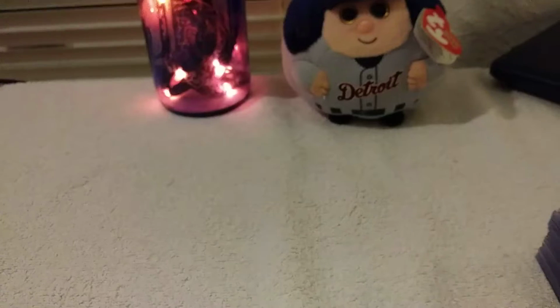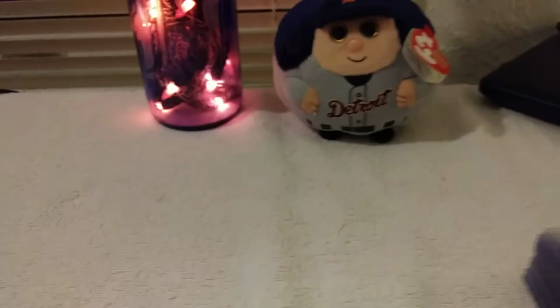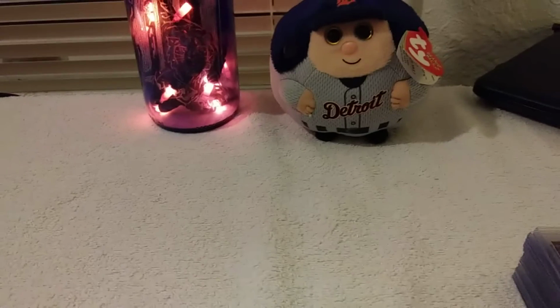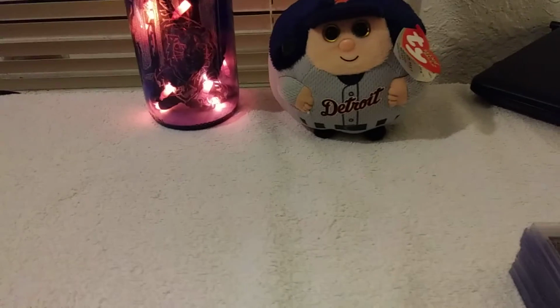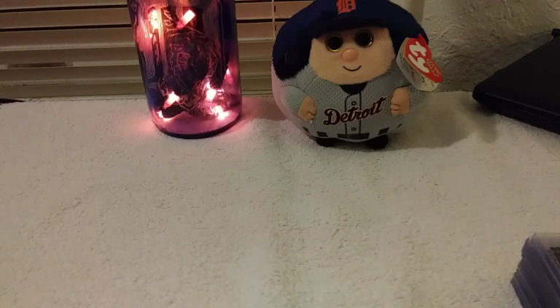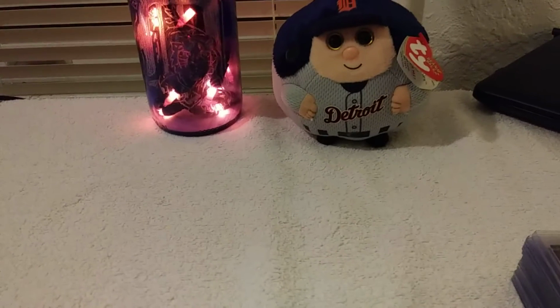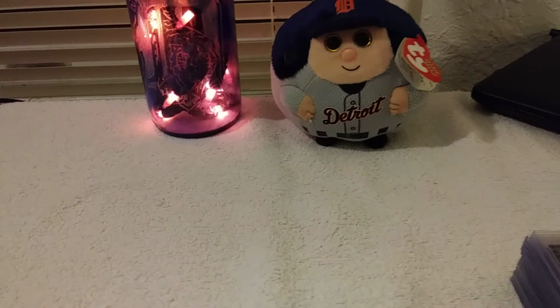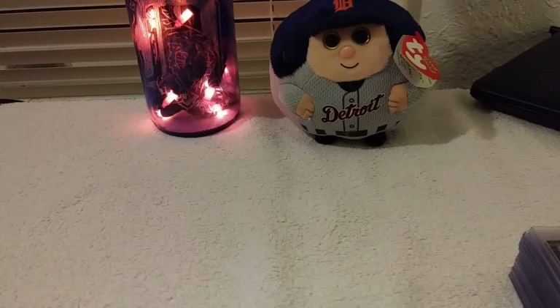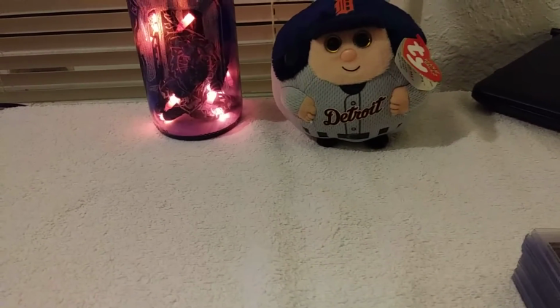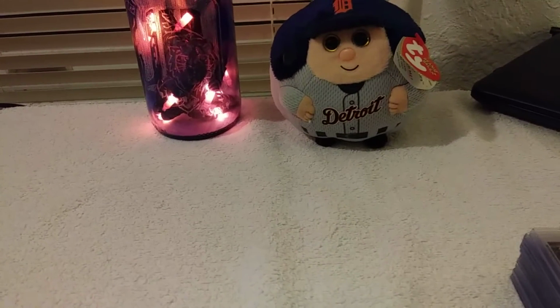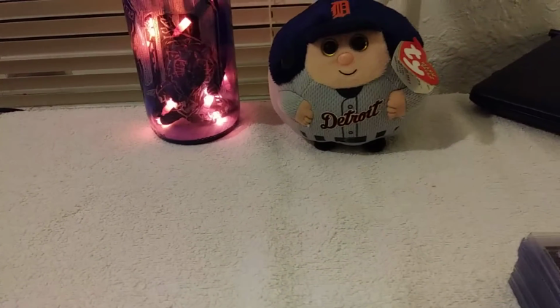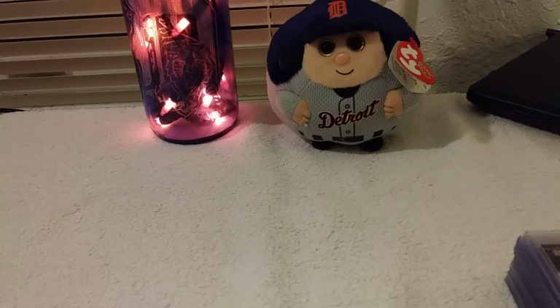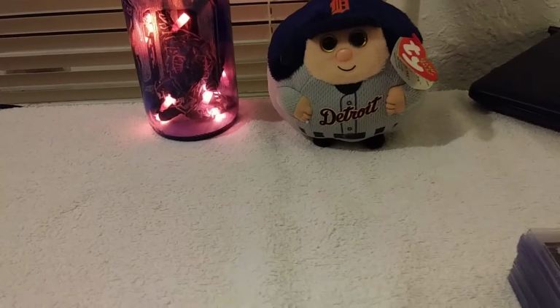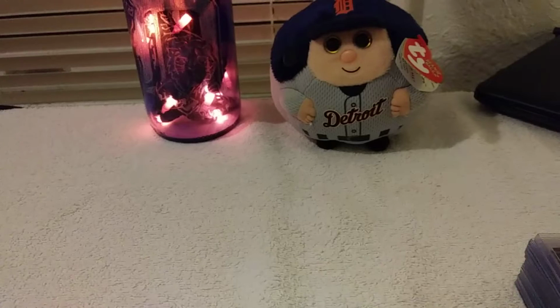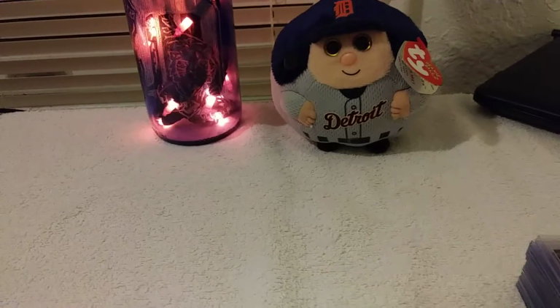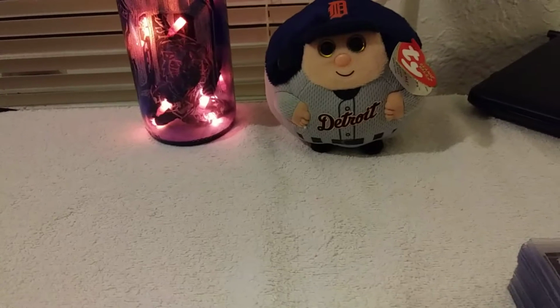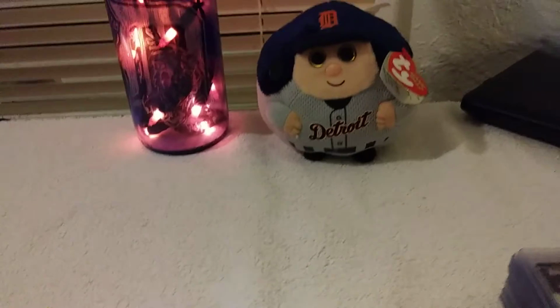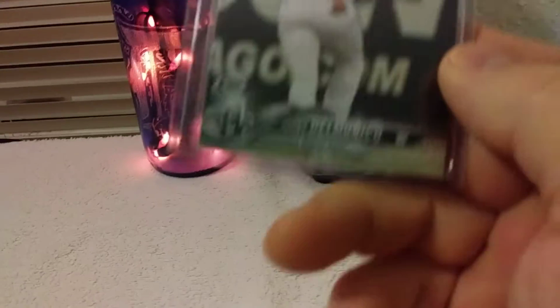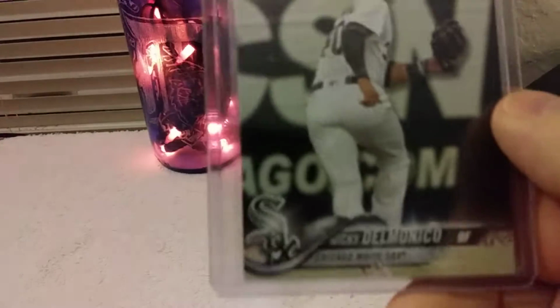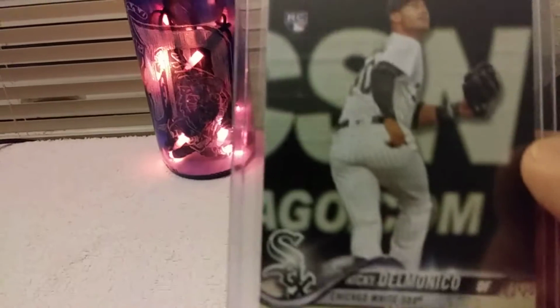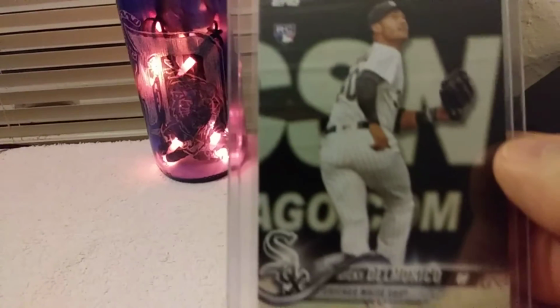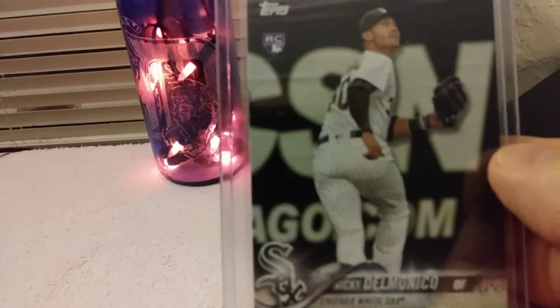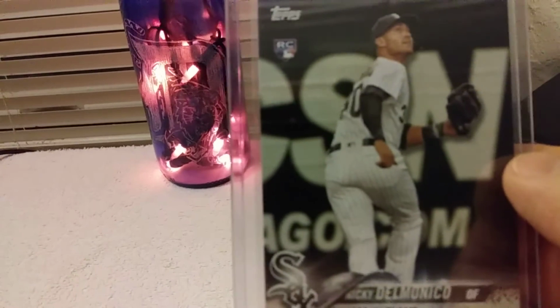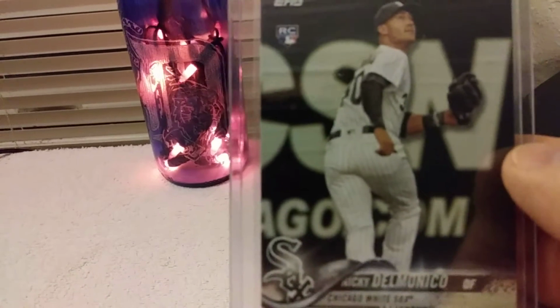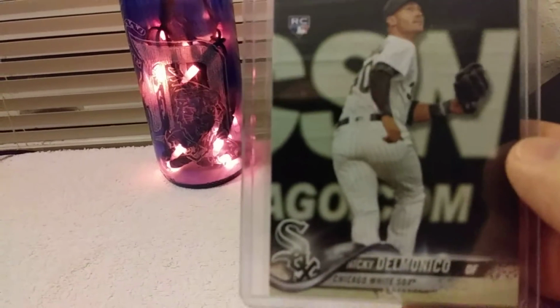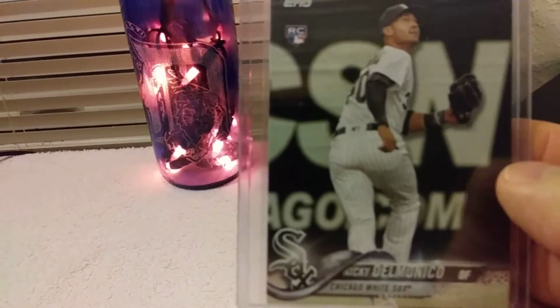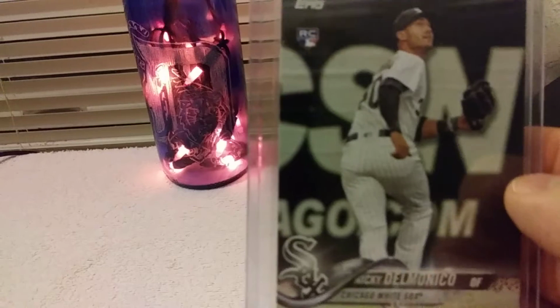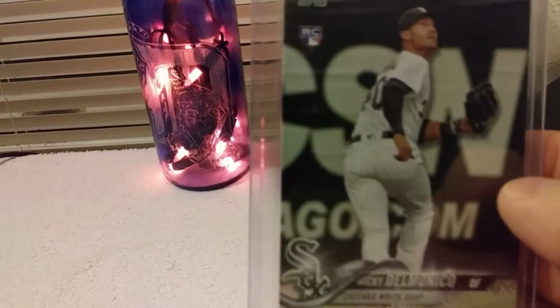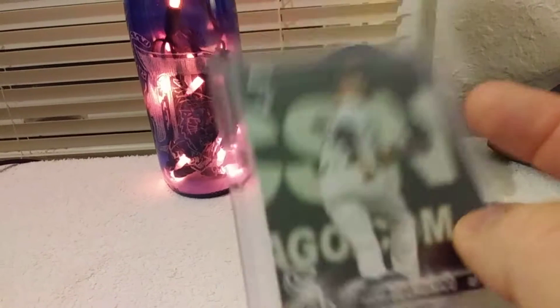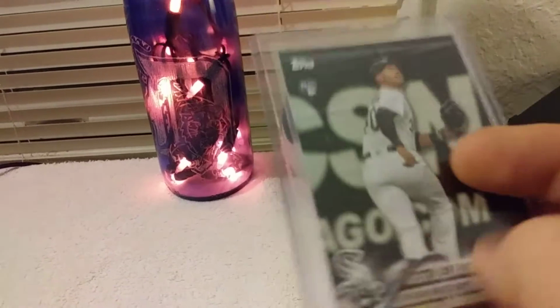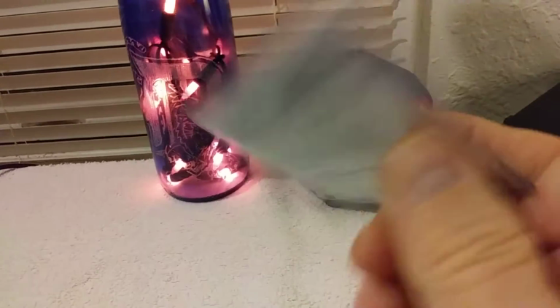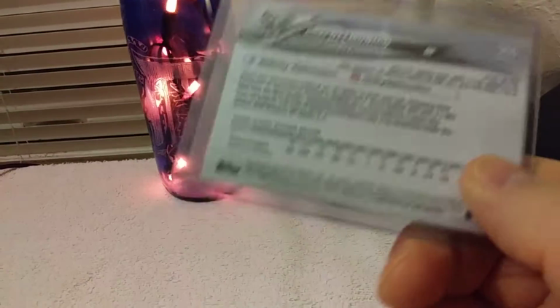Hello YouTube, this is Jerry again. I'm here to show off my next stack of rookies that I've collected this year. Starting off, we've got Nicky Delmonico, 2018 Topps.